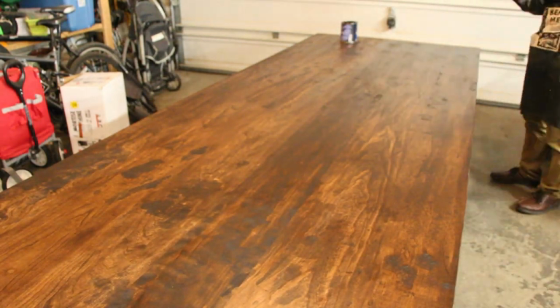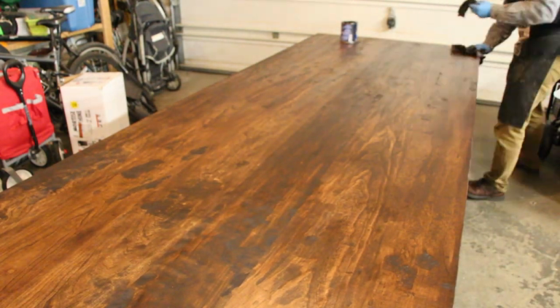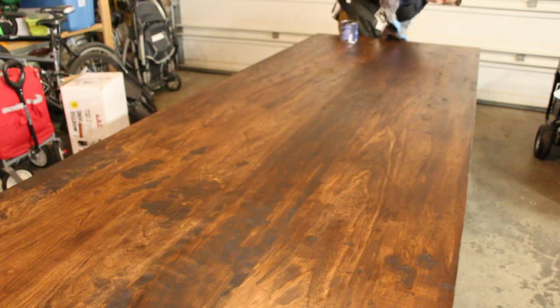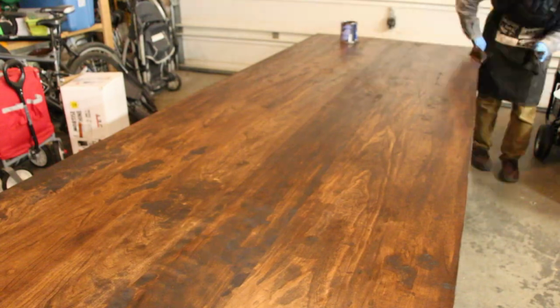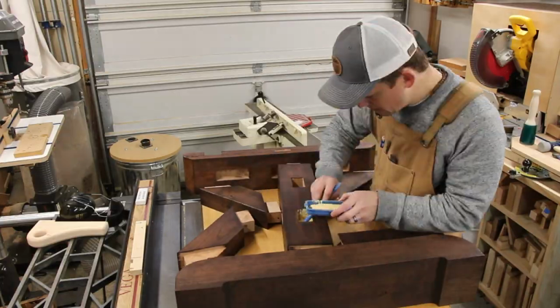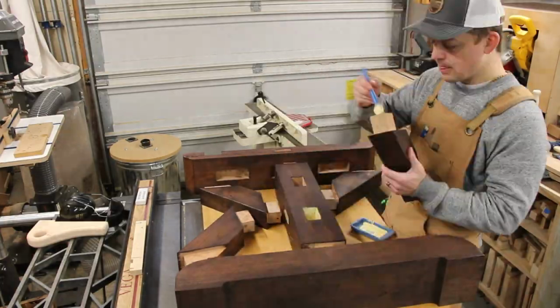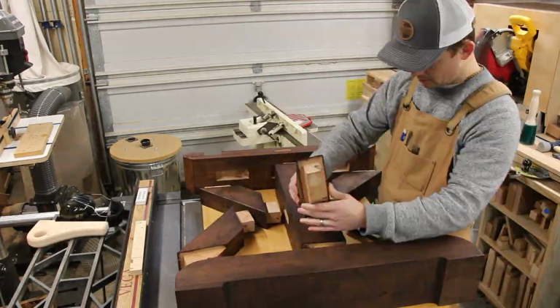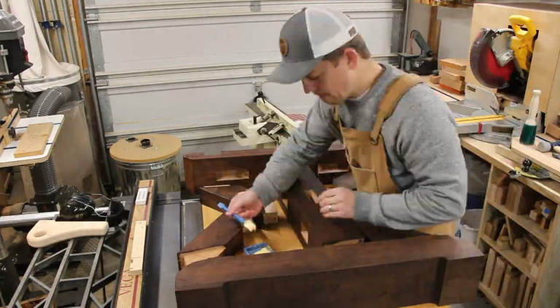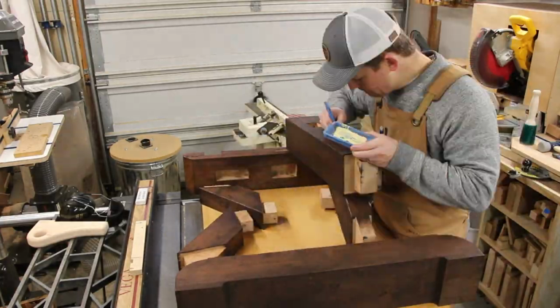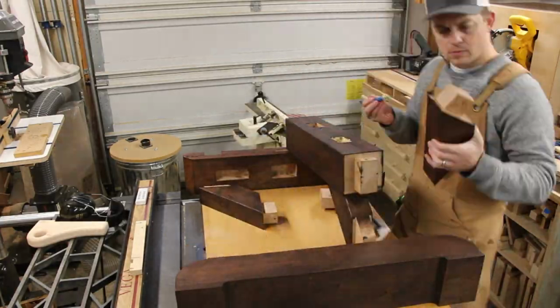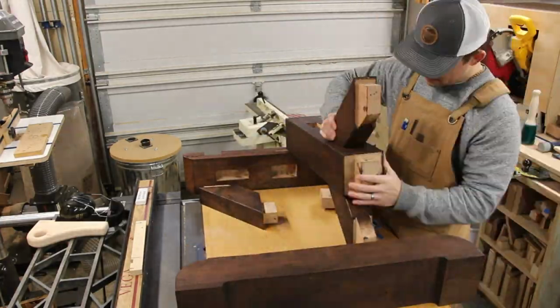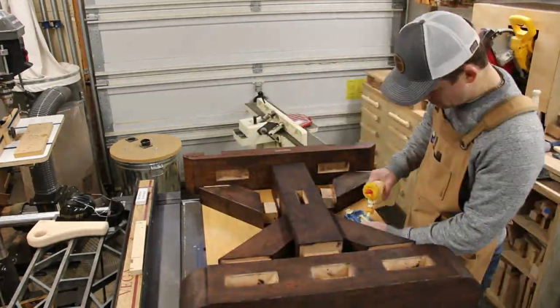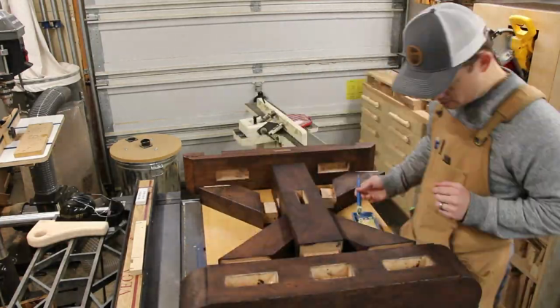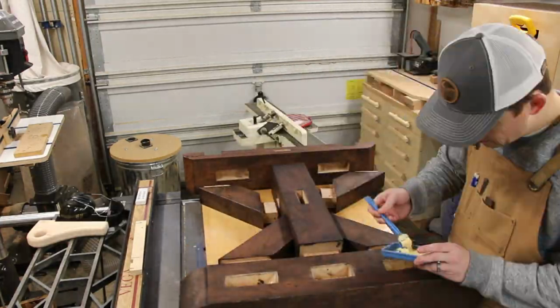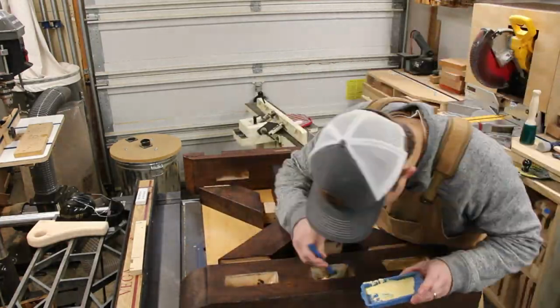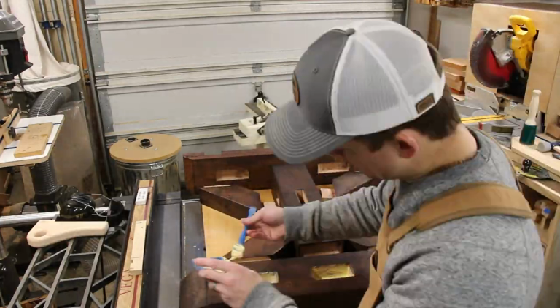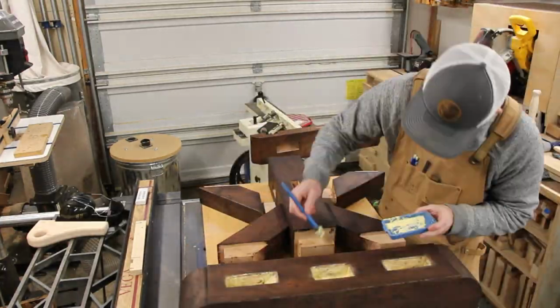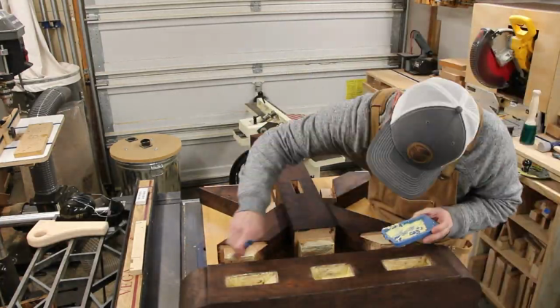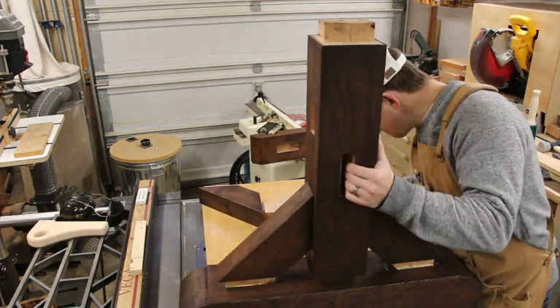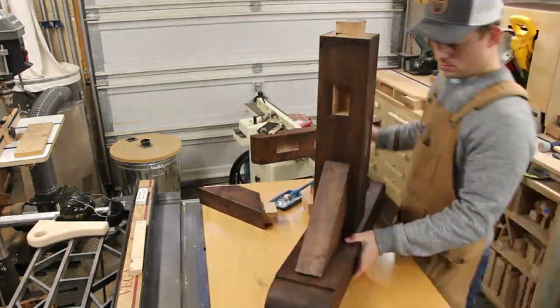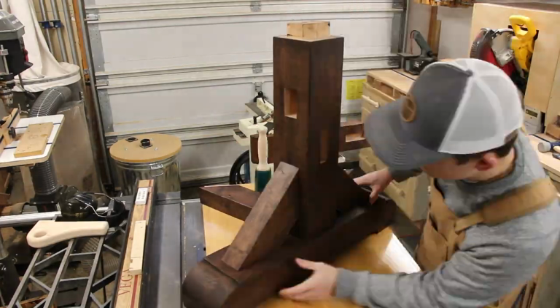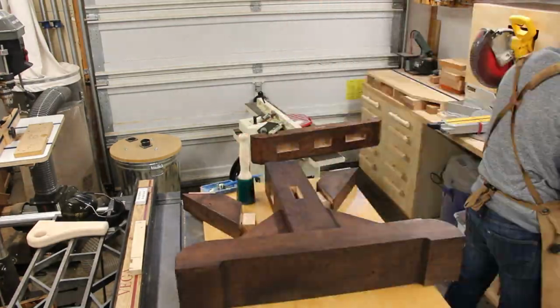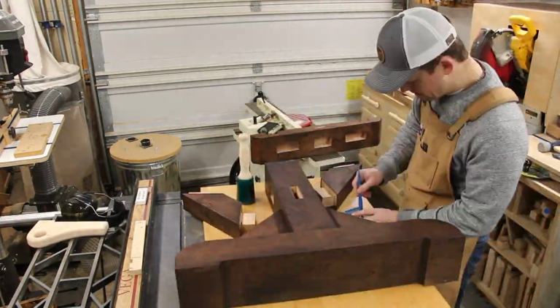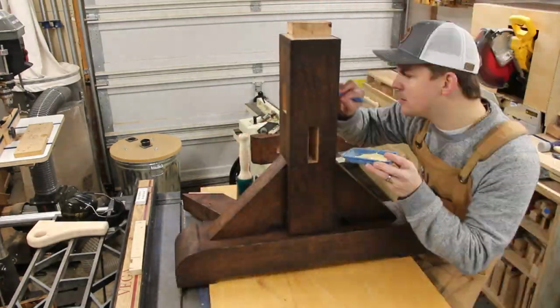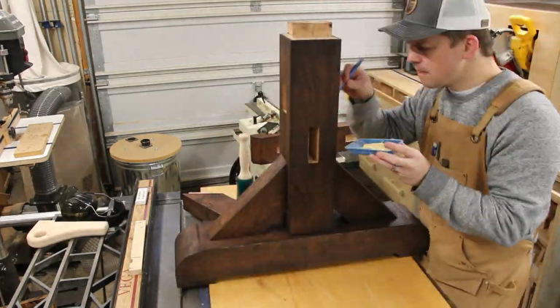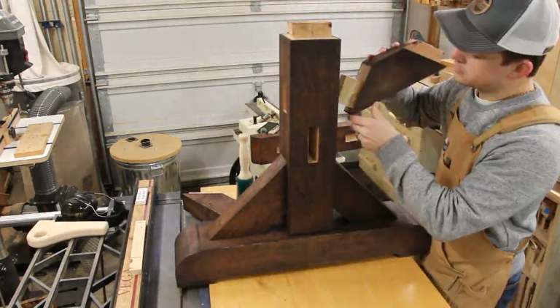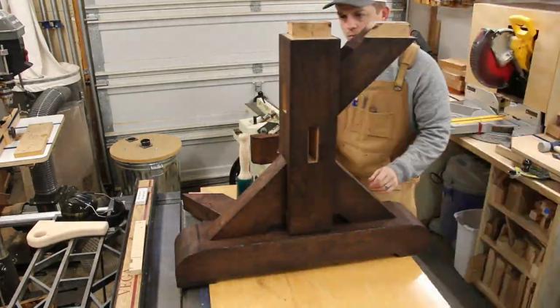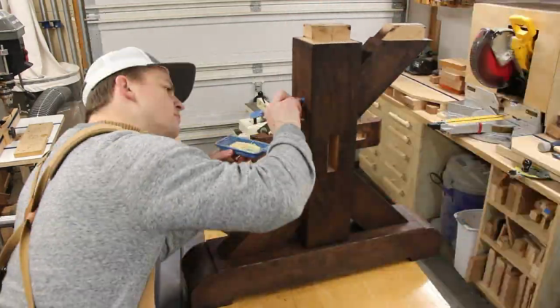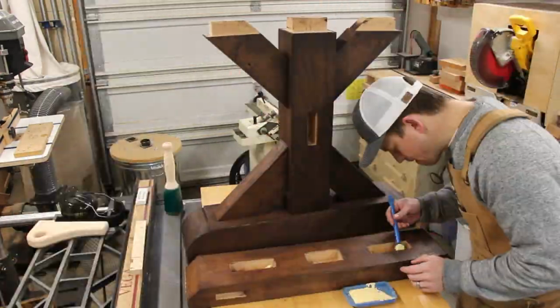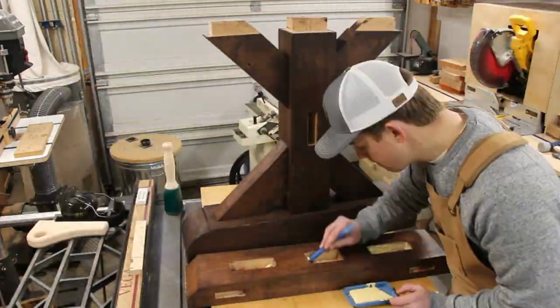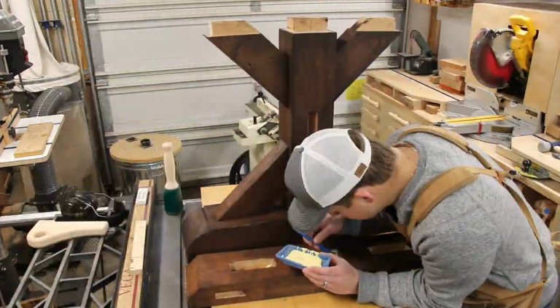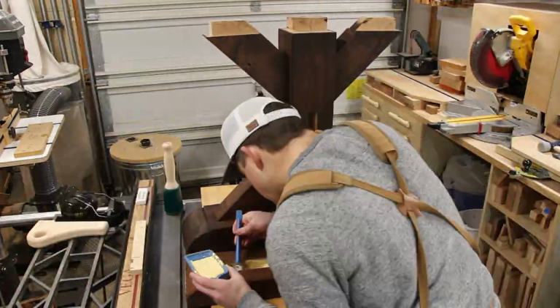The trestles were then assembled individually. The nice thing about this base design is that the joints hold together fairly well even without glue, so minimal clamping was required.